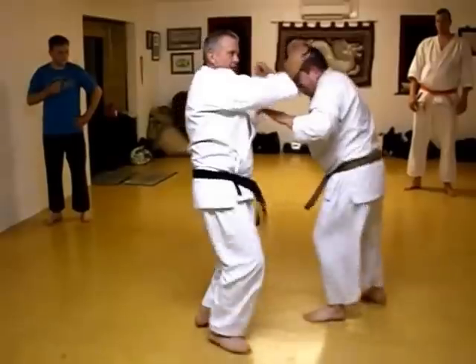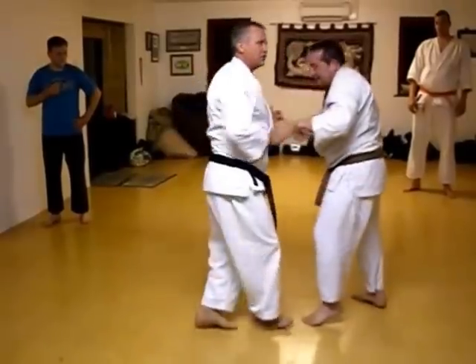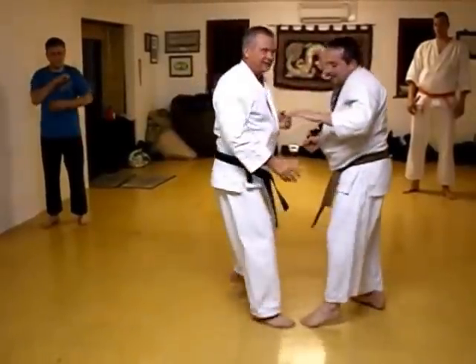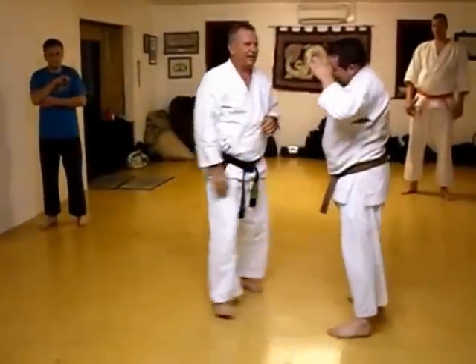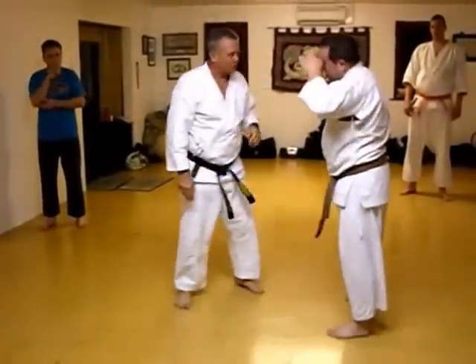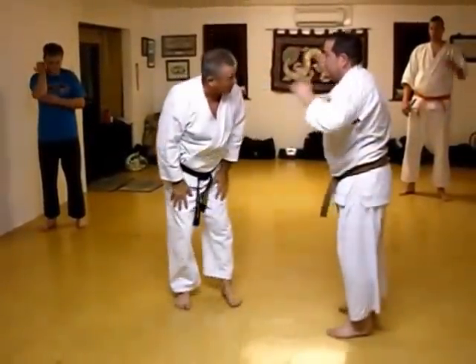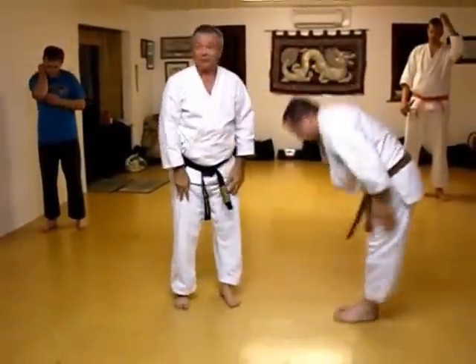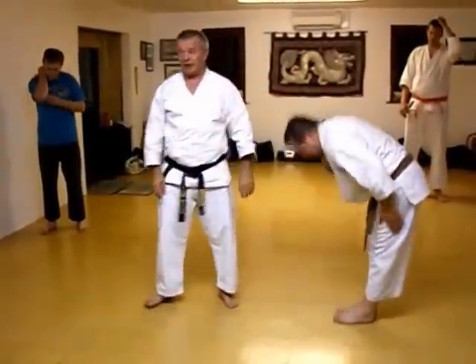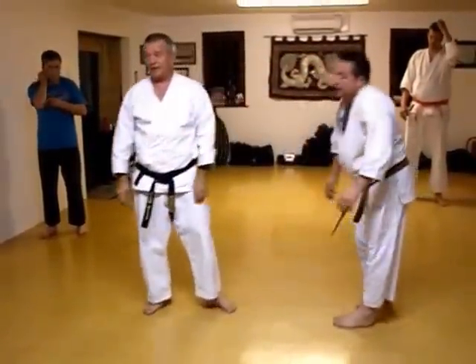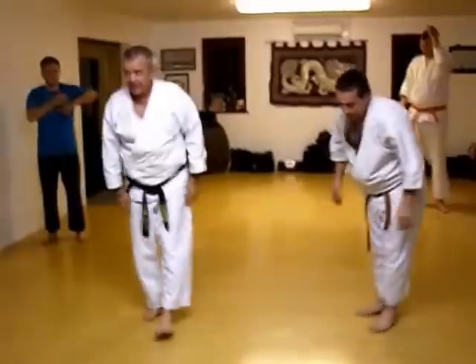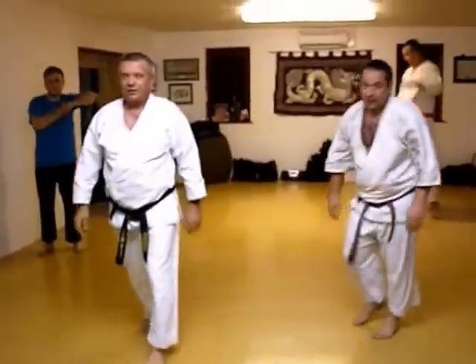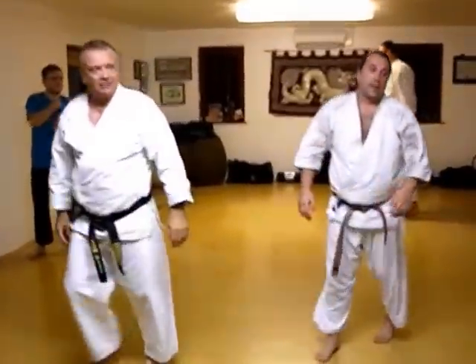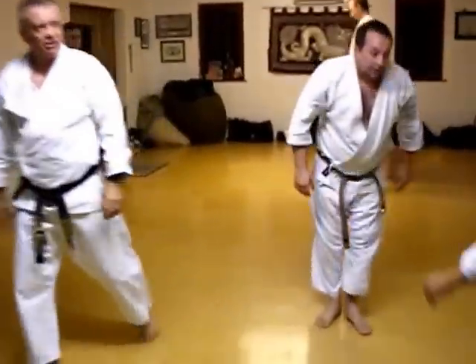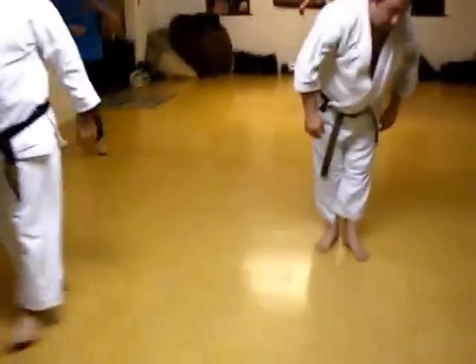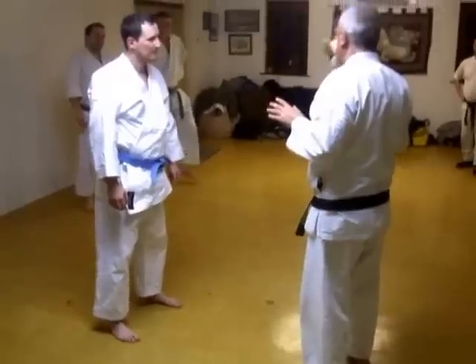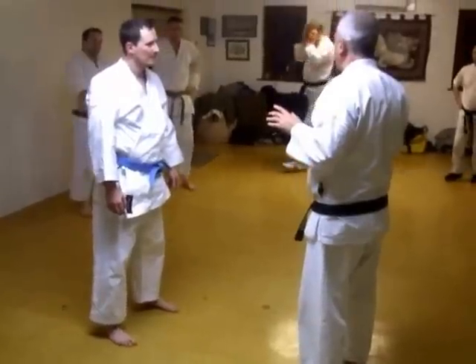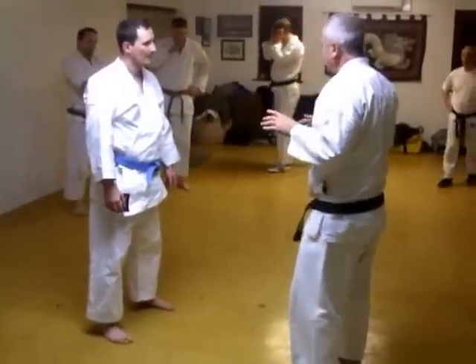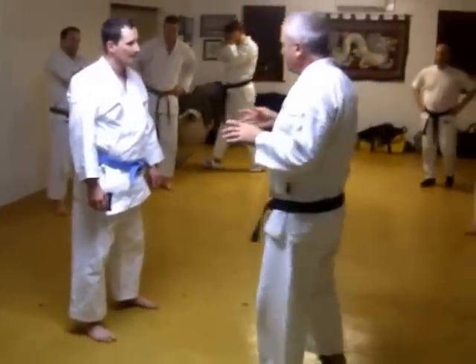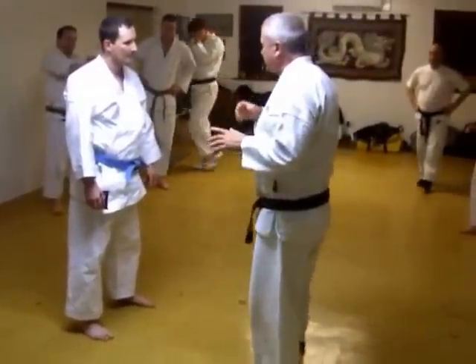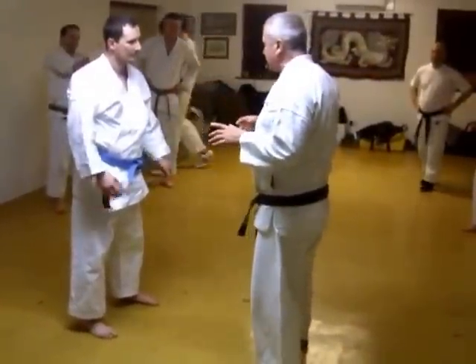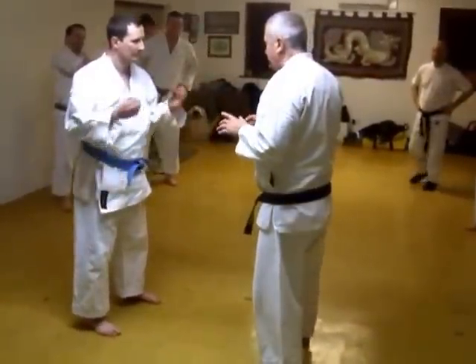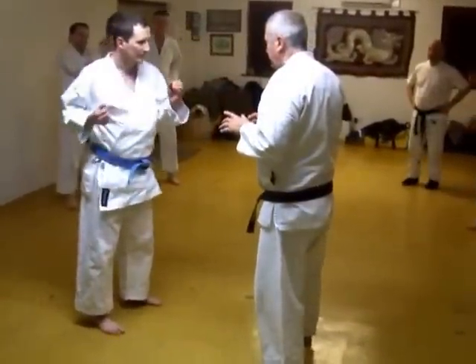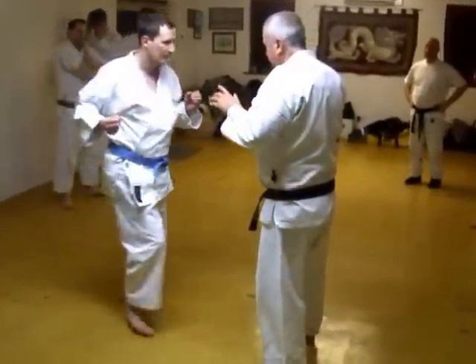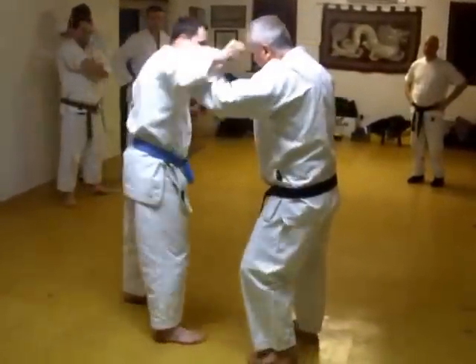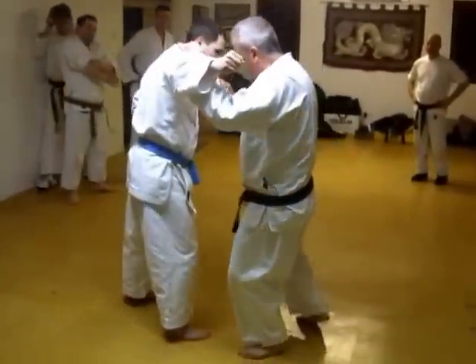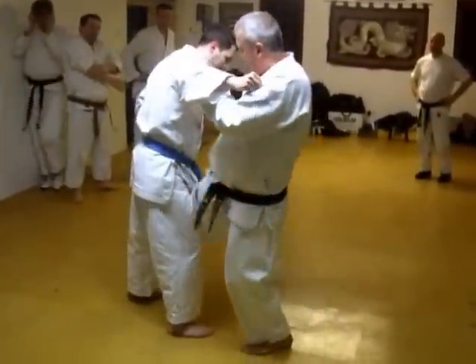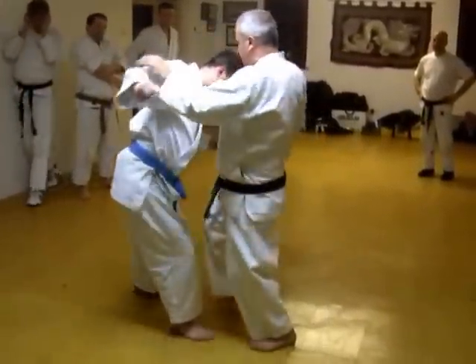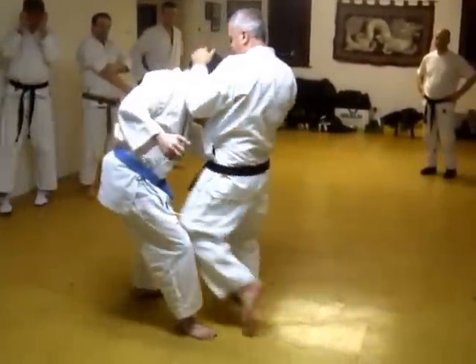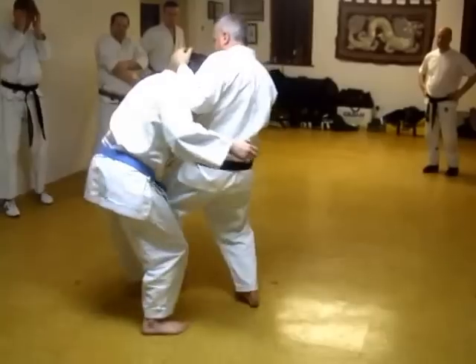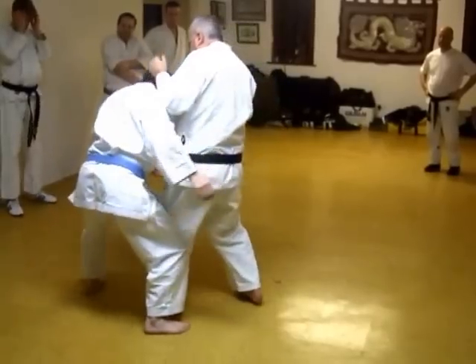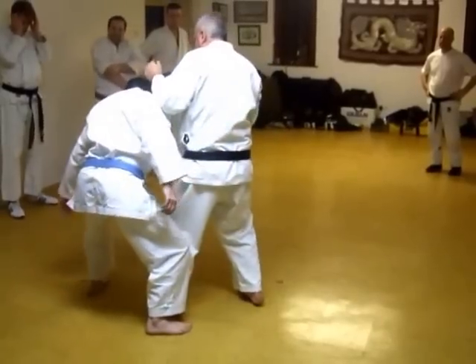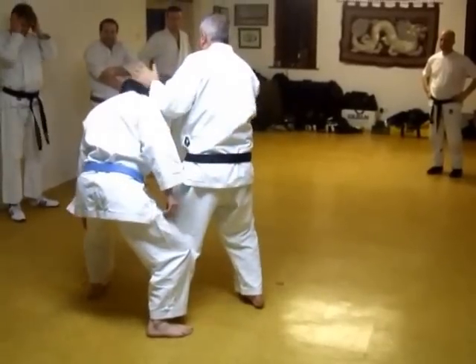Now you can see he's a bit dangerous, so you've got to give it a couple. That's hitch-kicking. So the principle is he throws a punch. The principle is you have to drive them through two legs.